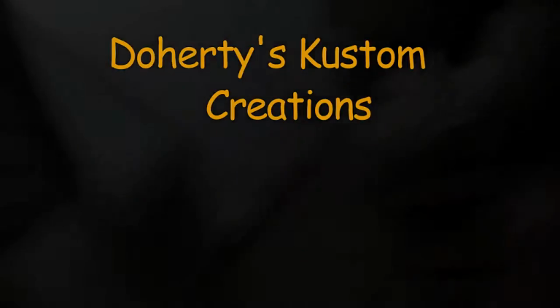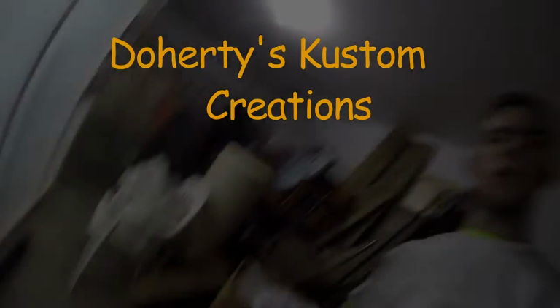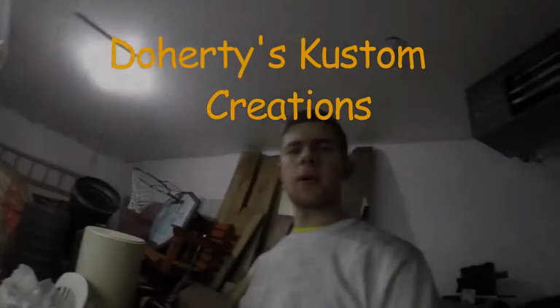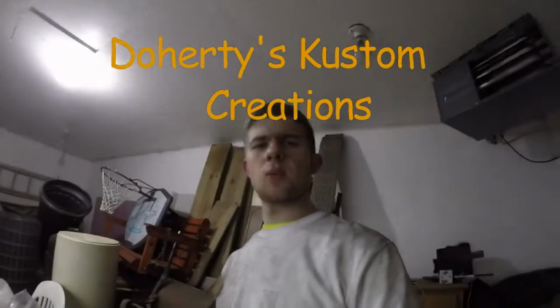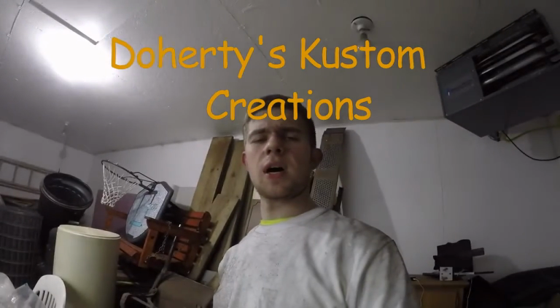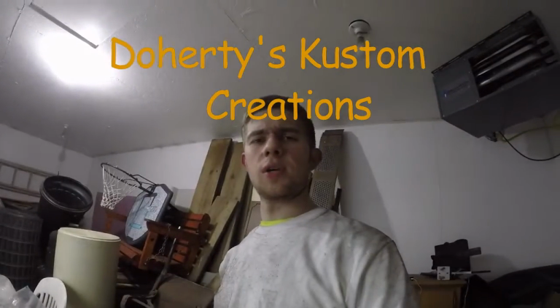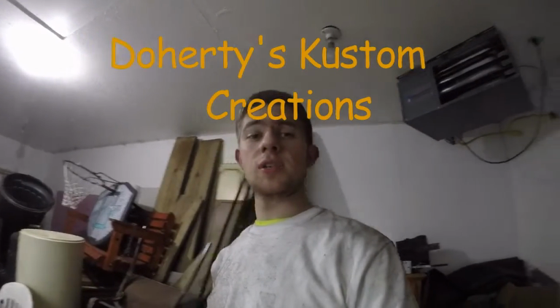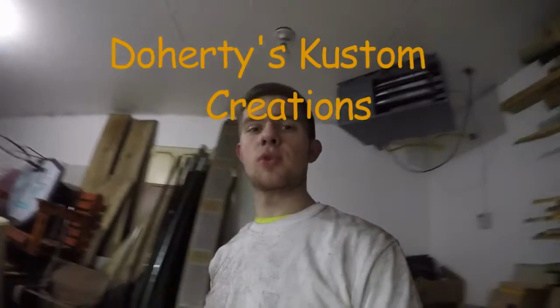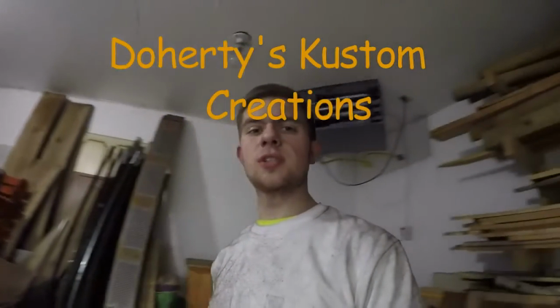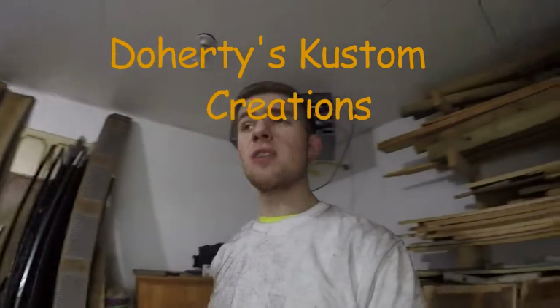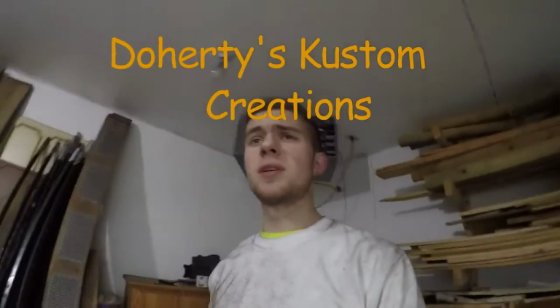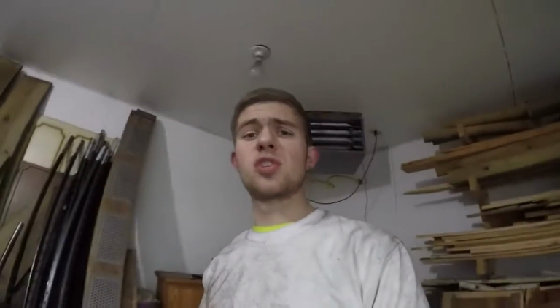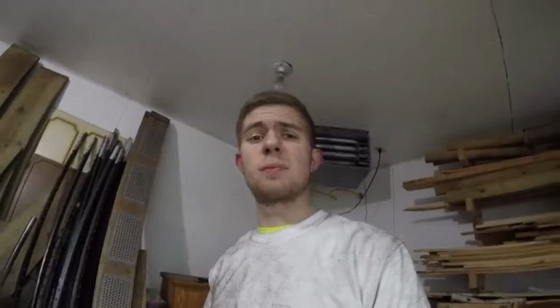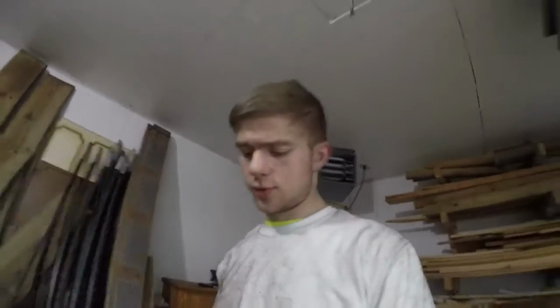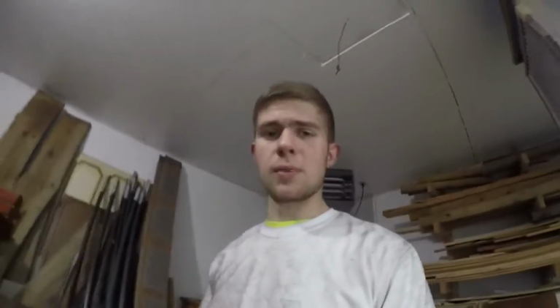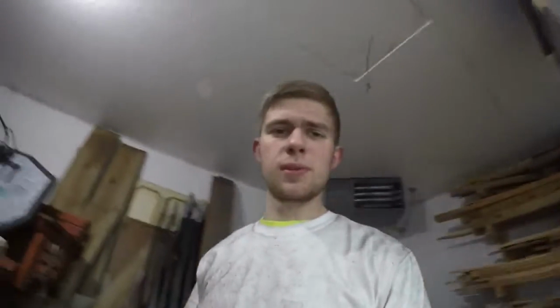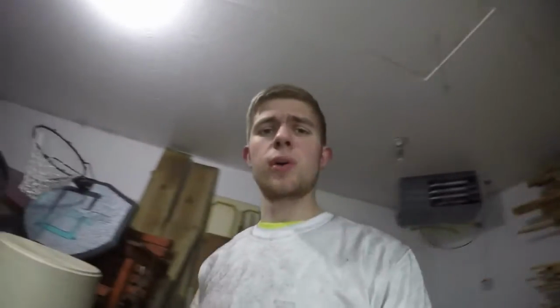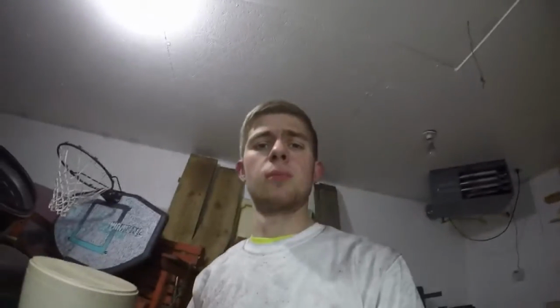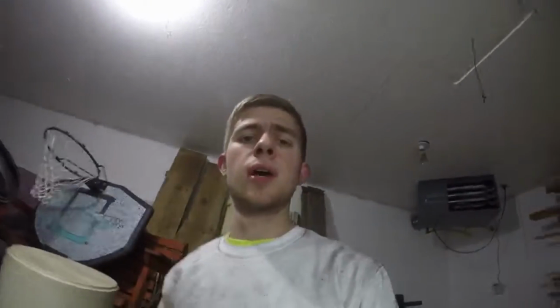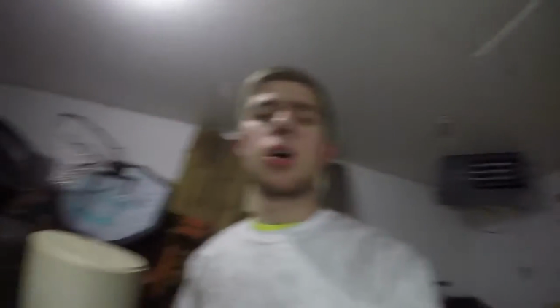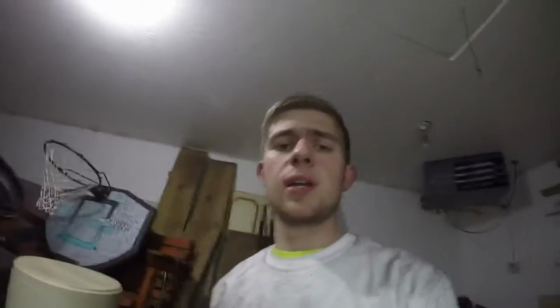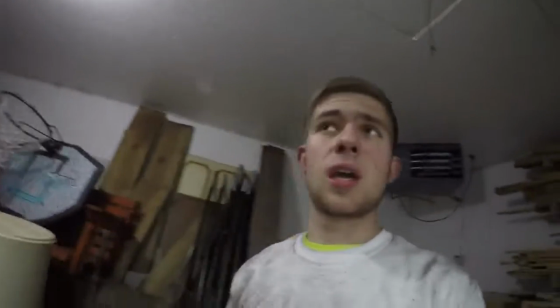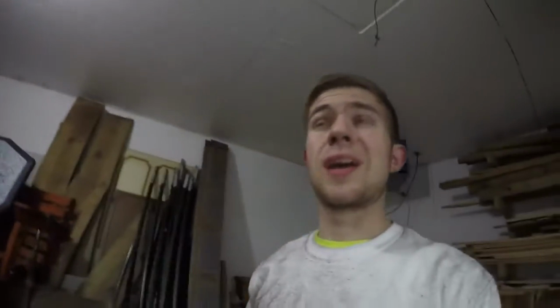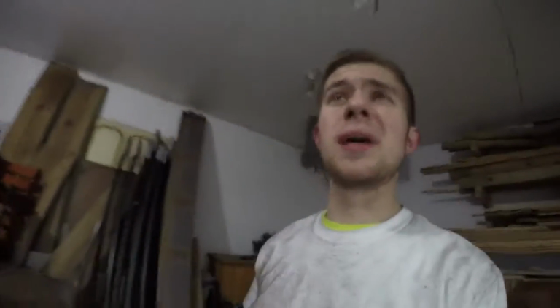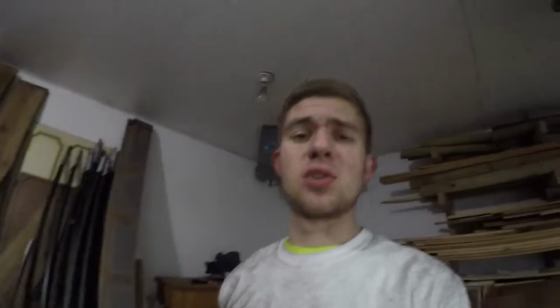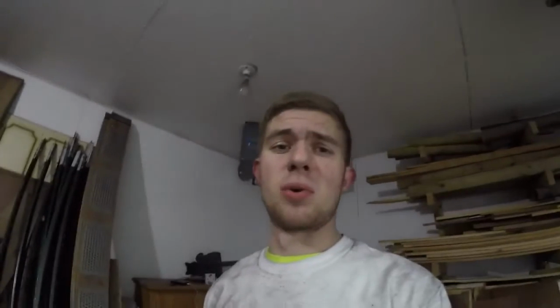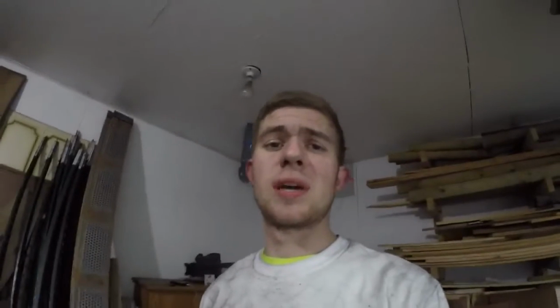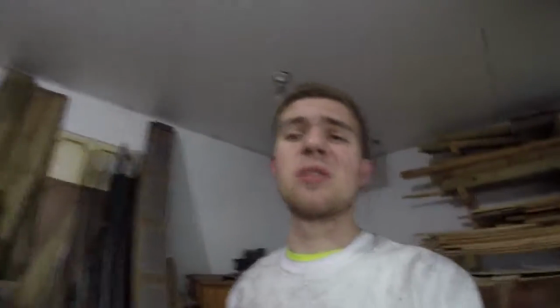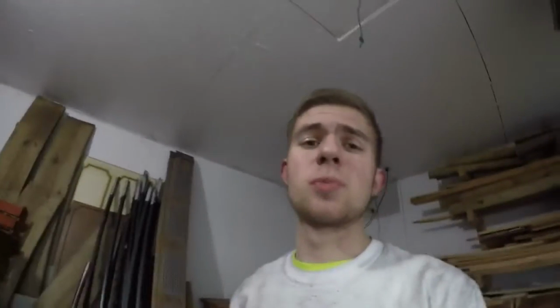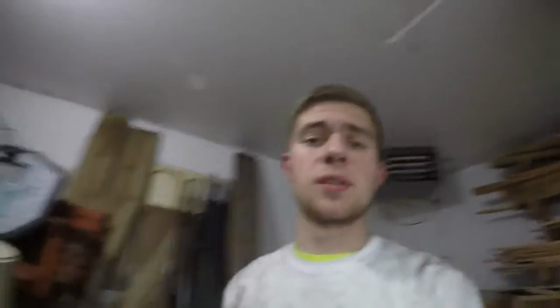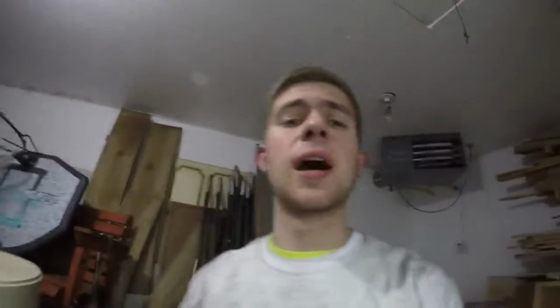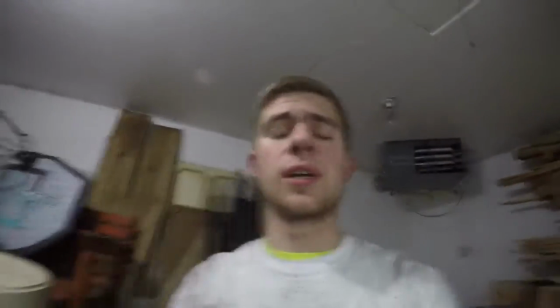Hello everybody, I'm here with Doty's Custom Creations. I've built myself a spray booth just to get my business going here a little more. It is an 8x10 spray booth, a negative pressure spray booth. It is in my garage right now.